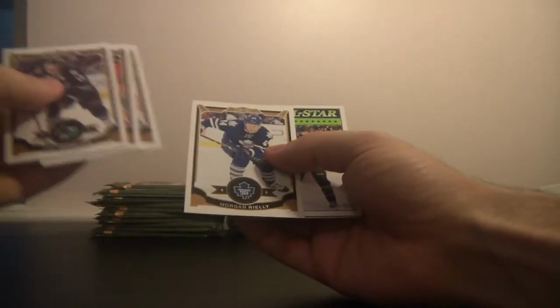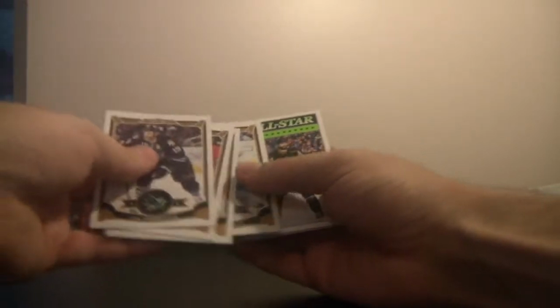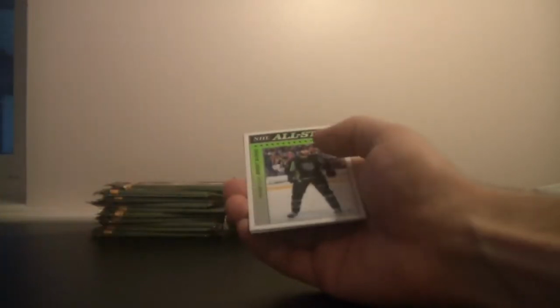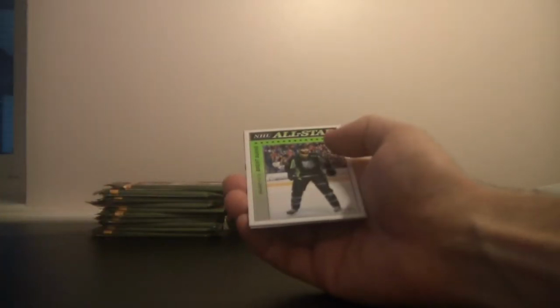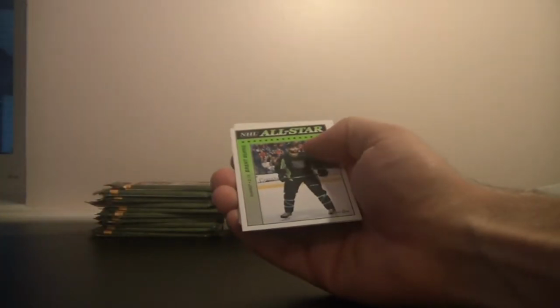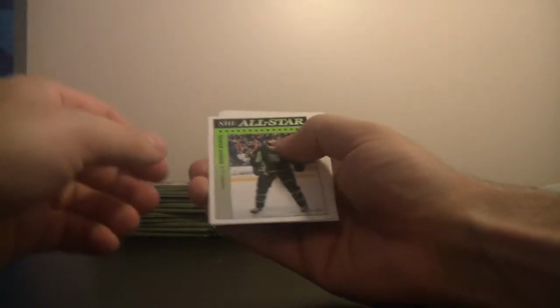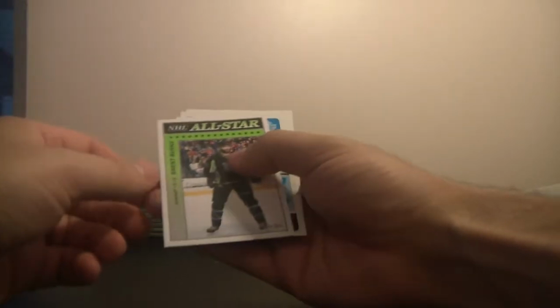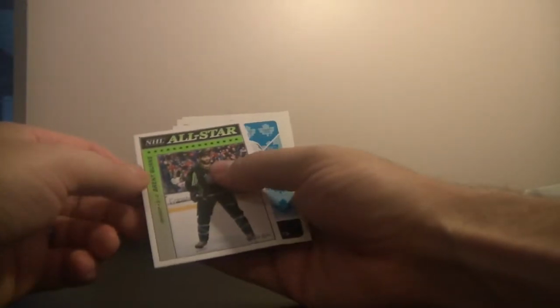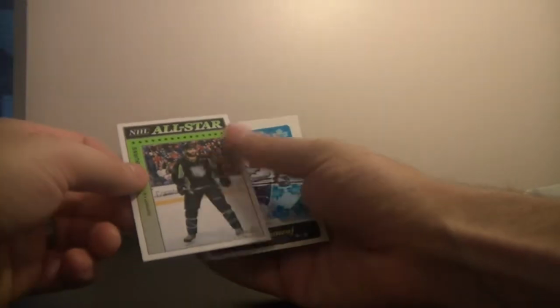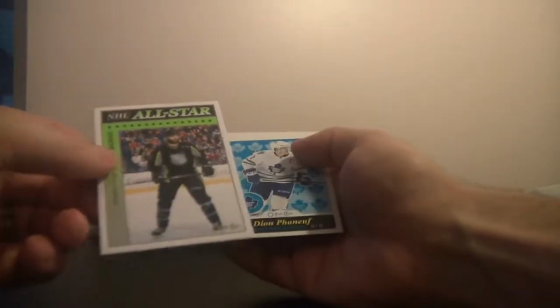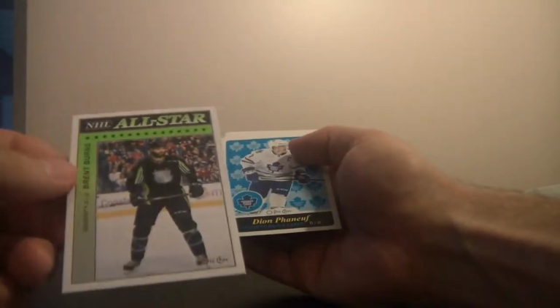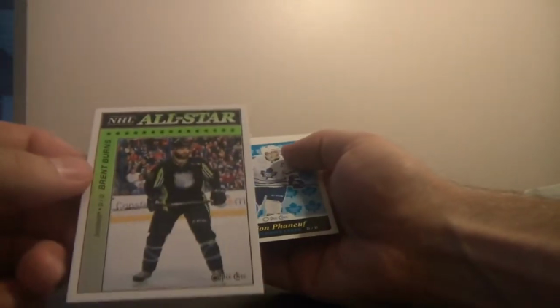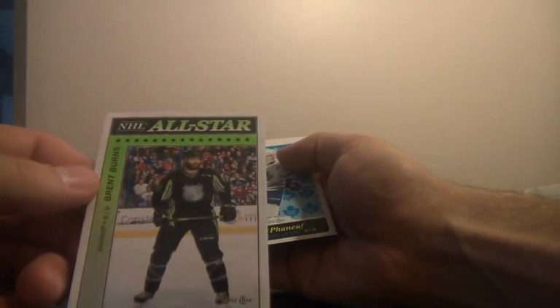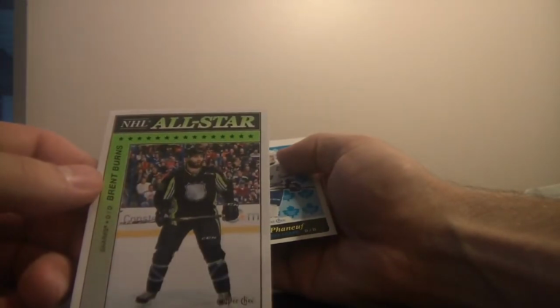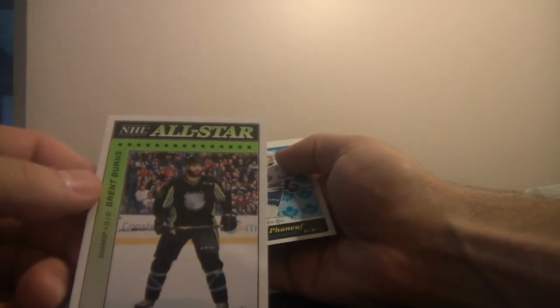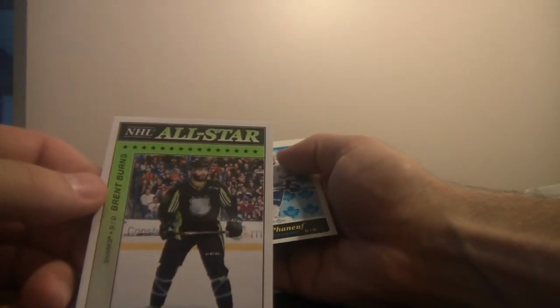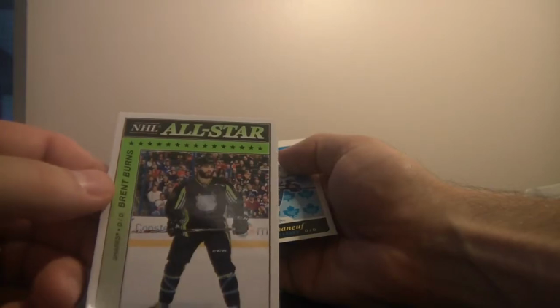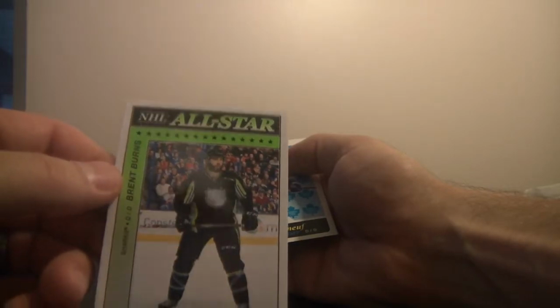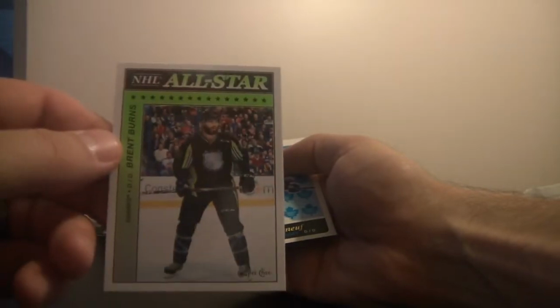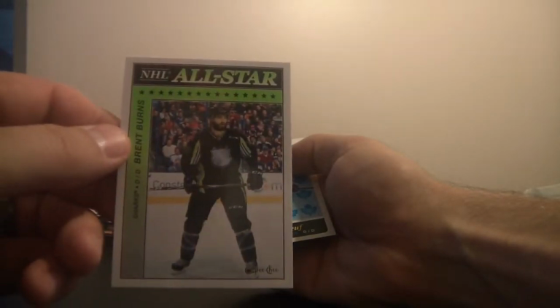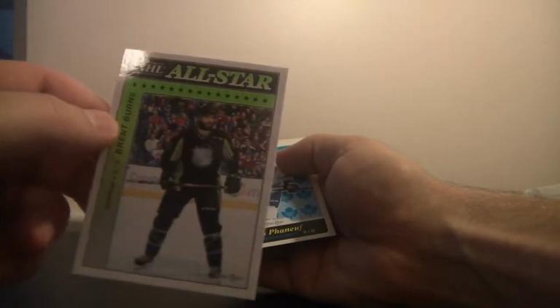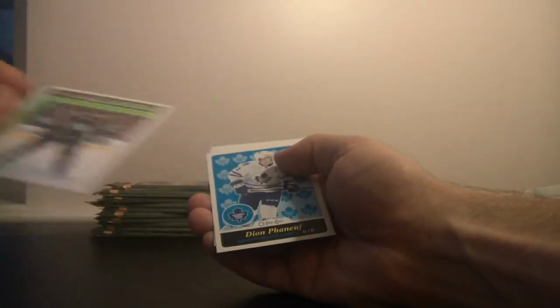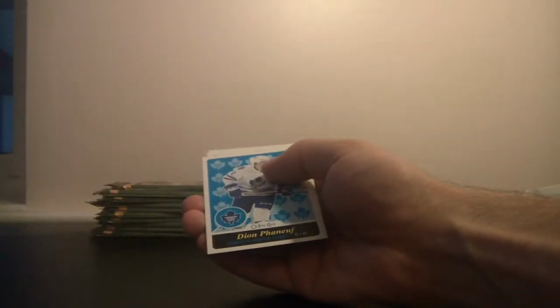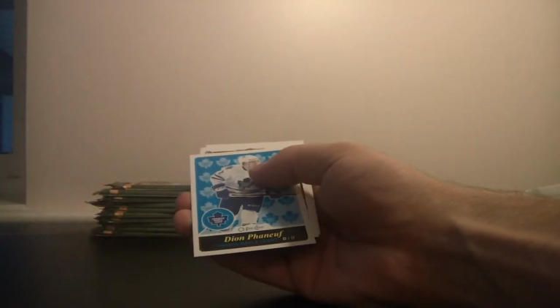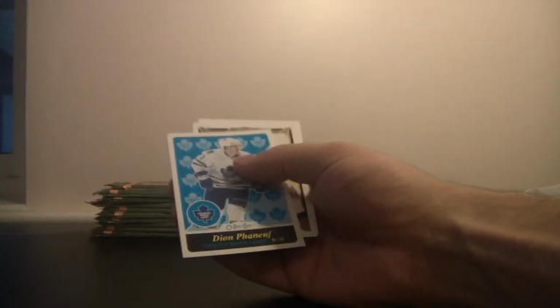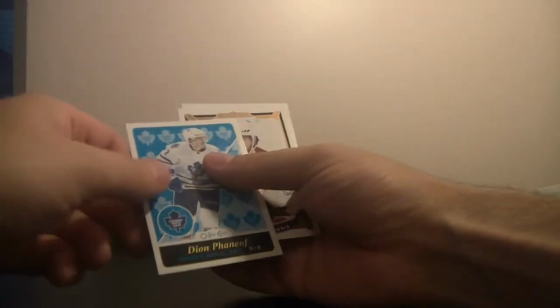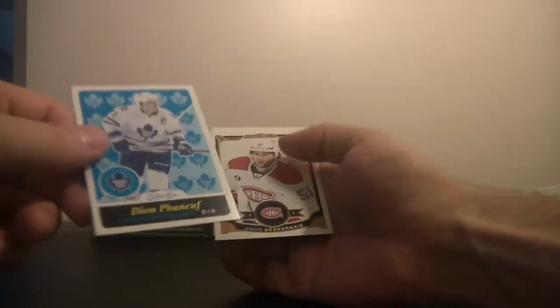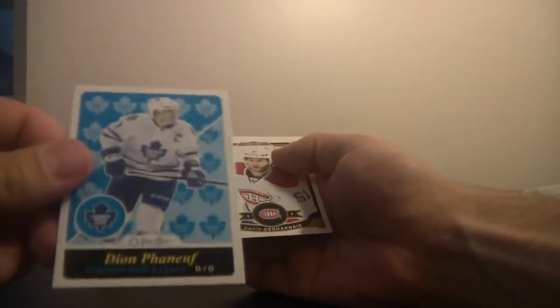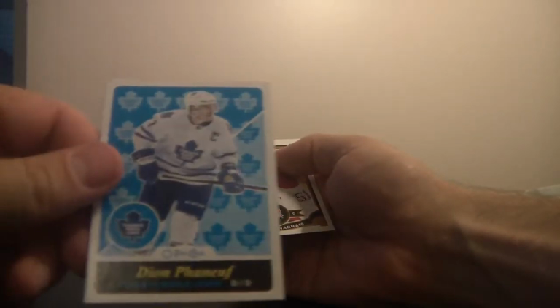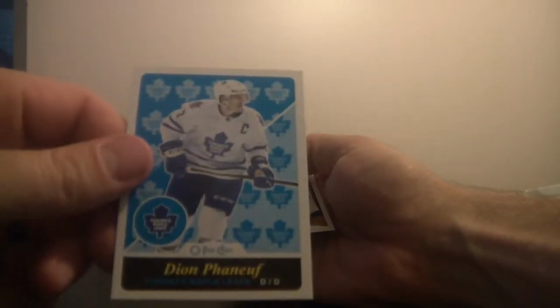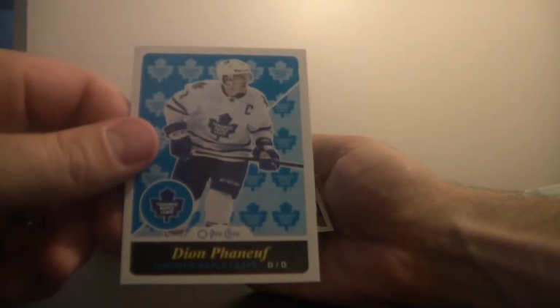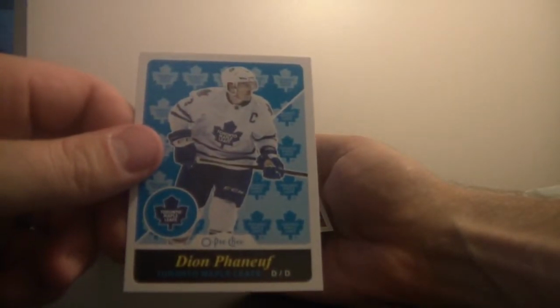Morgan Riley. NHL All-Stars for the San Jose Sharks, it's Brent Burns. For the Toronto Maple Leafs, we've got Dion Phaneuf.